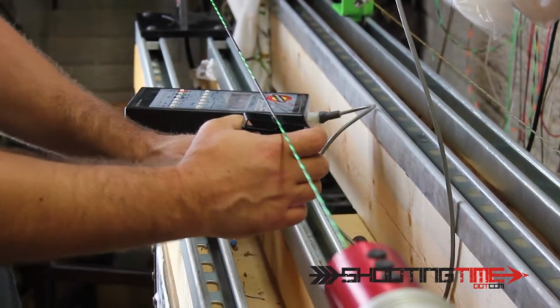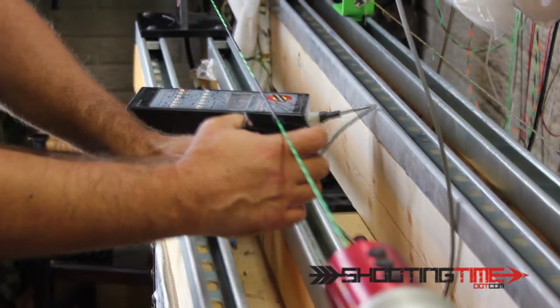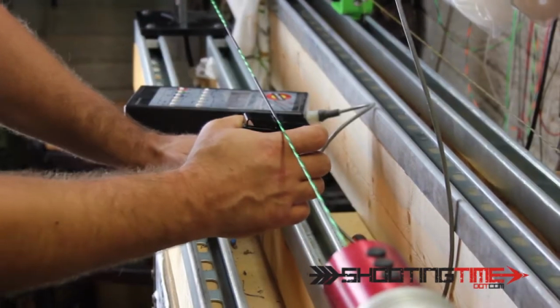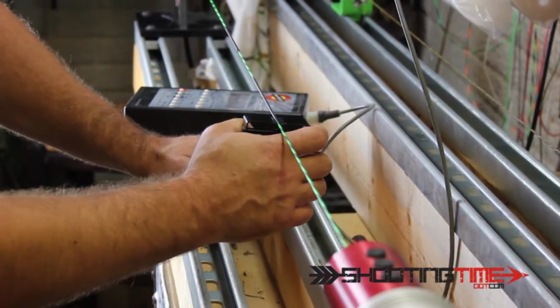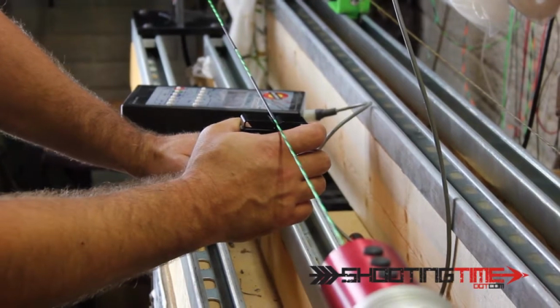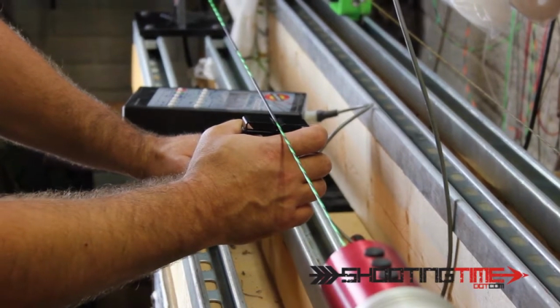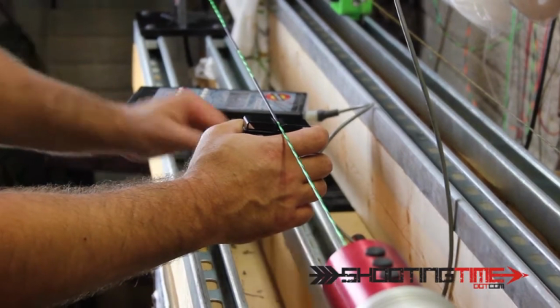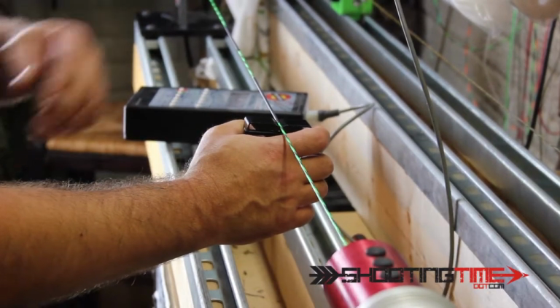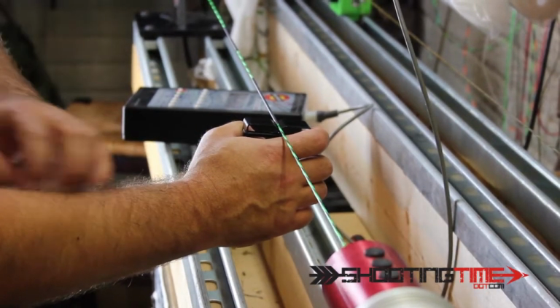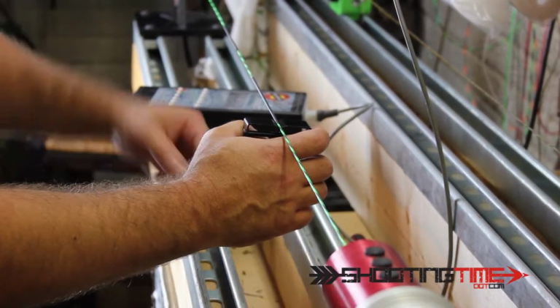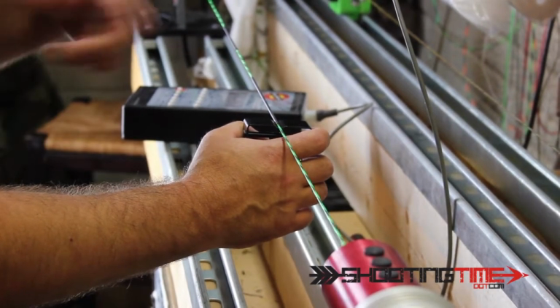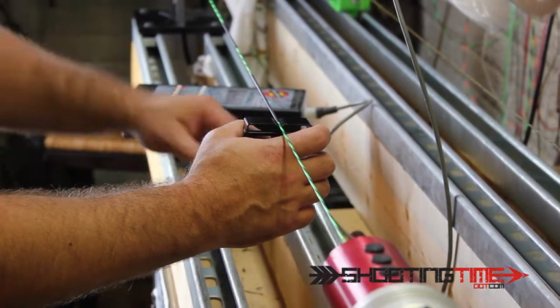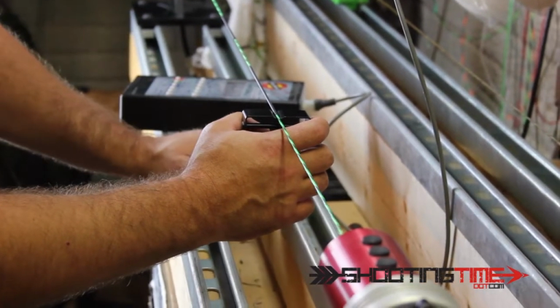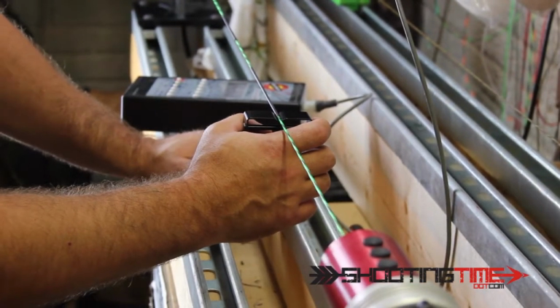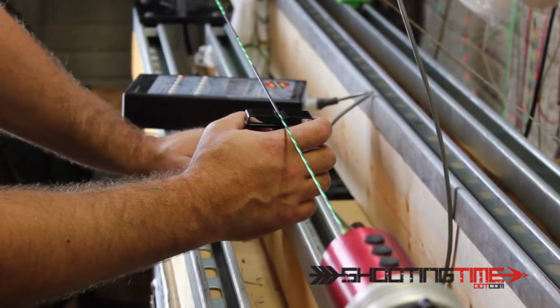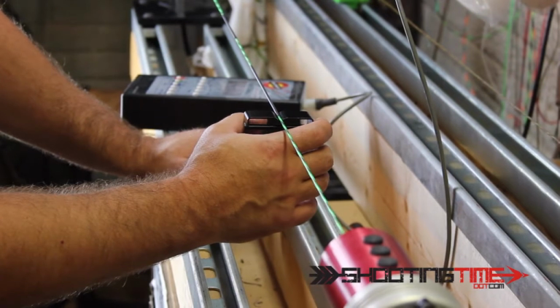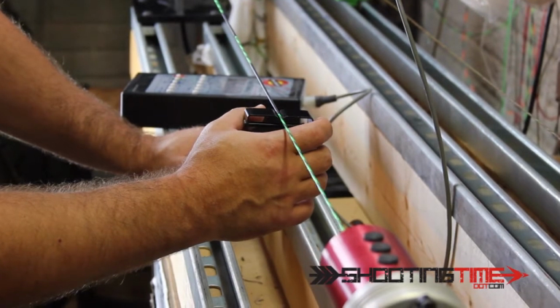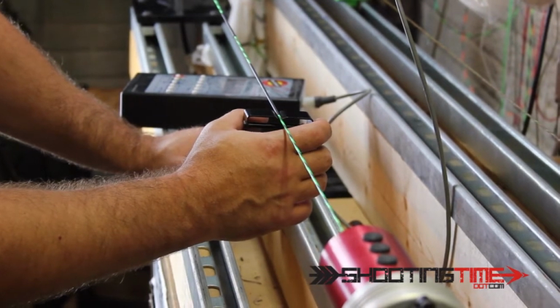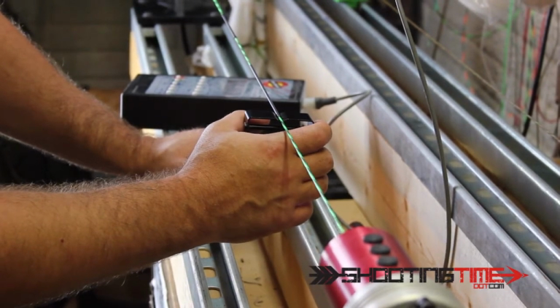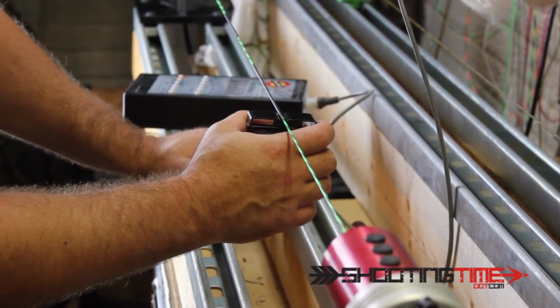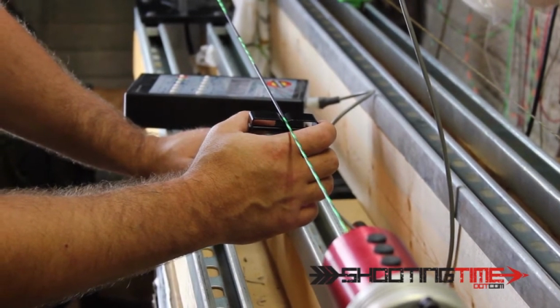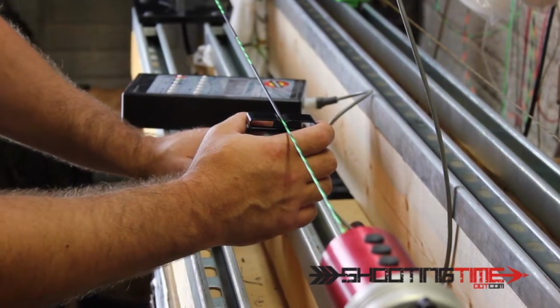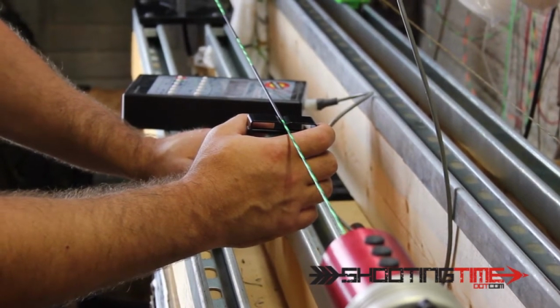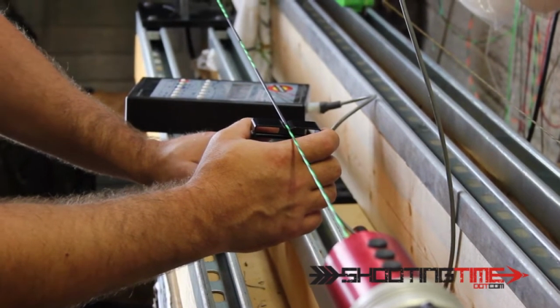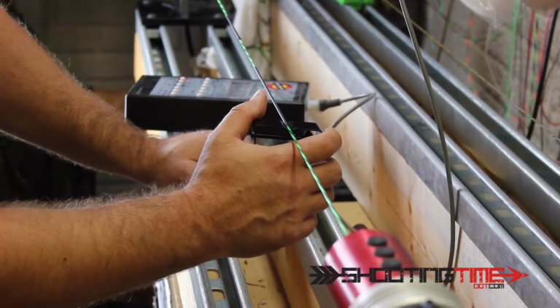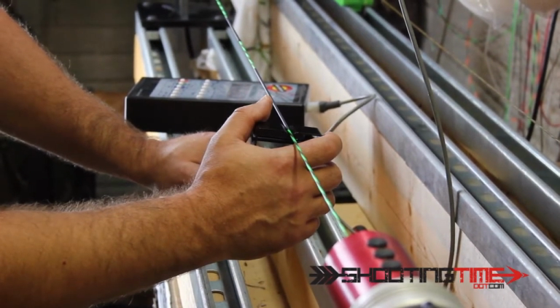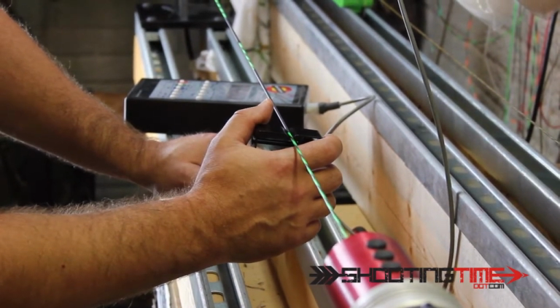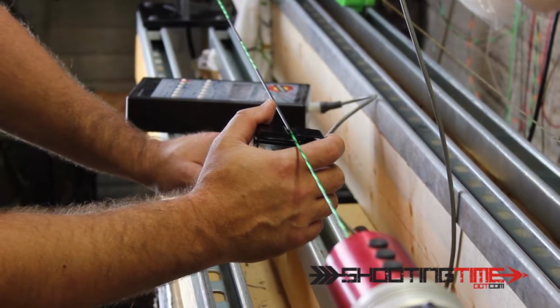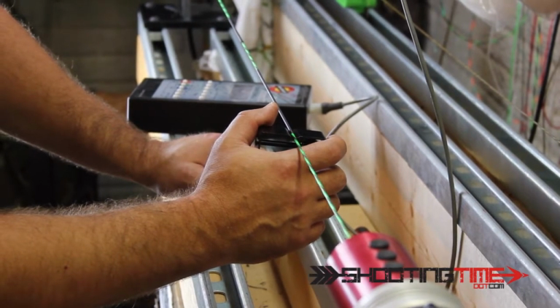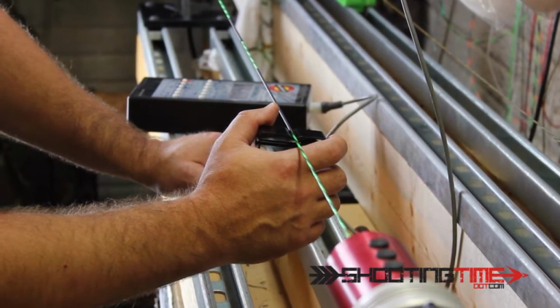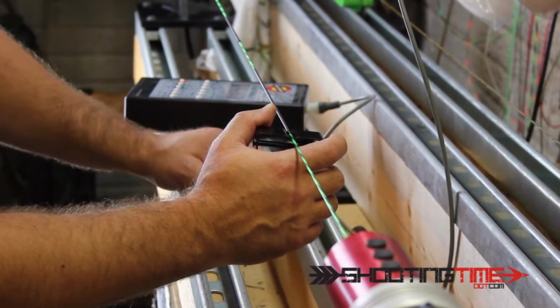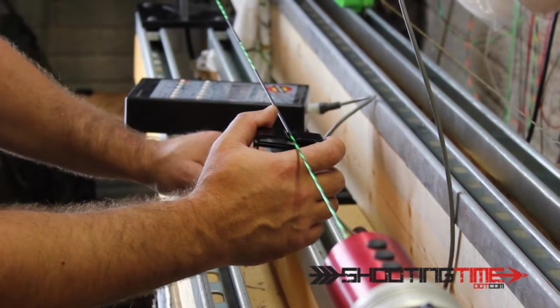Basically what this allows me to do is not have to spin the serving jig around the string literally a thousand times. It's much more consistent than I could ever get it by hand.